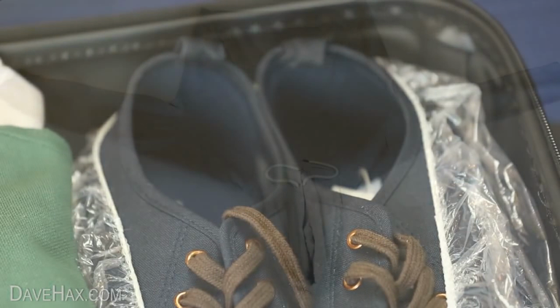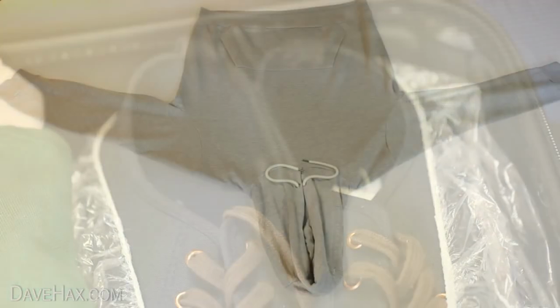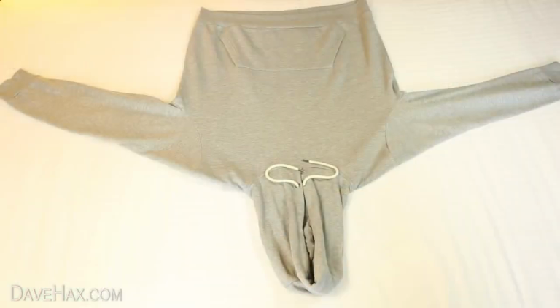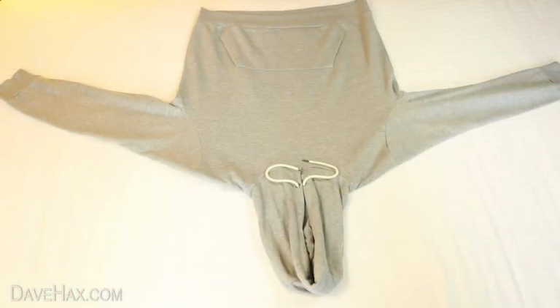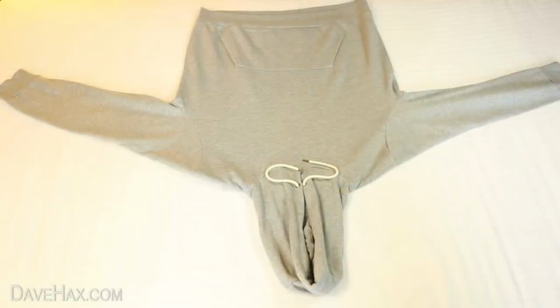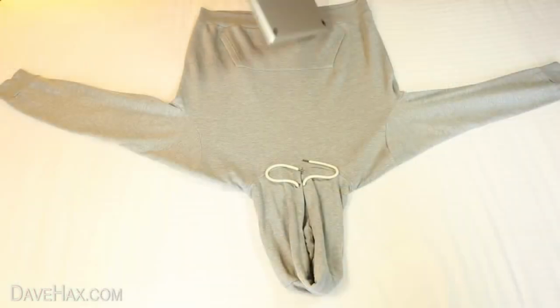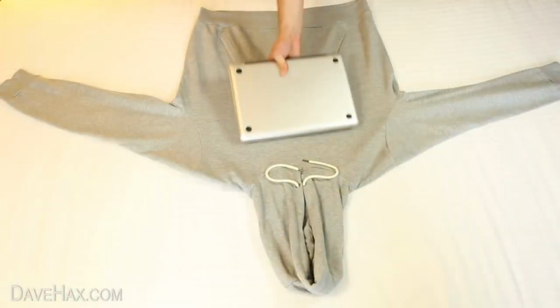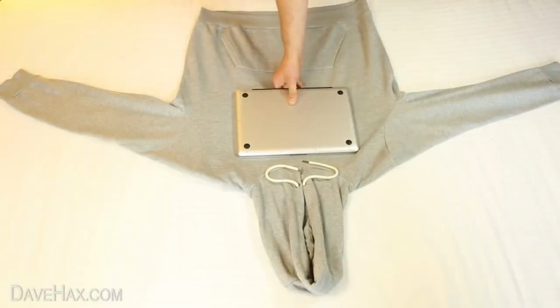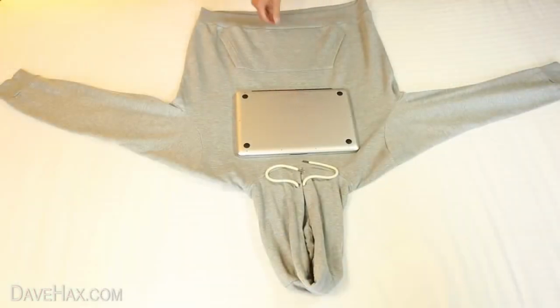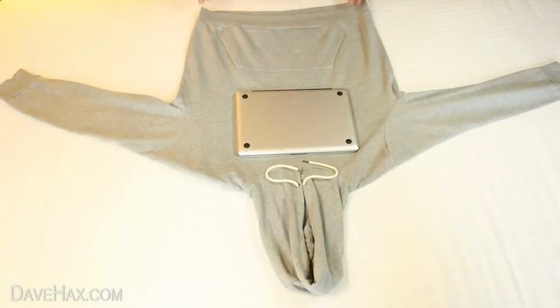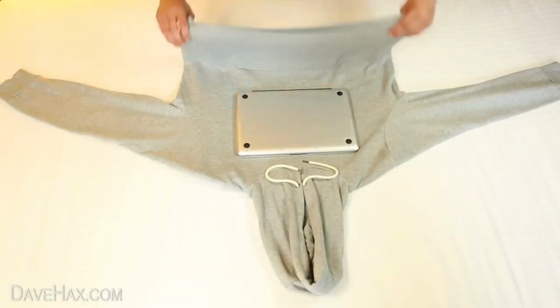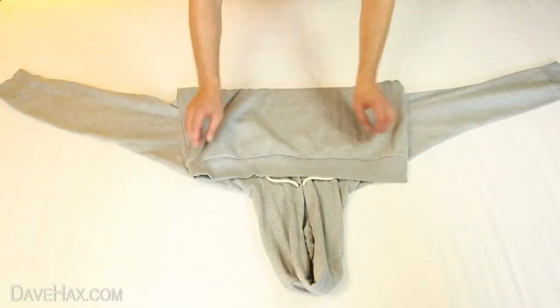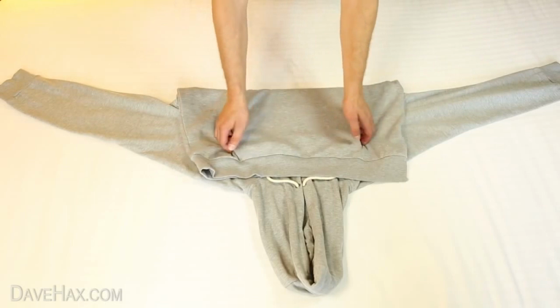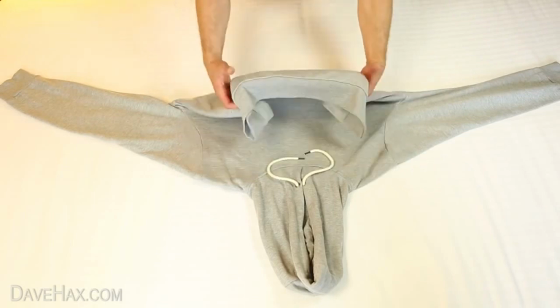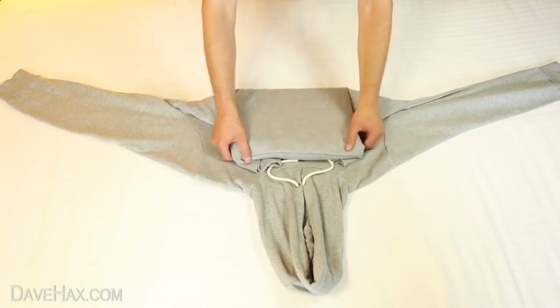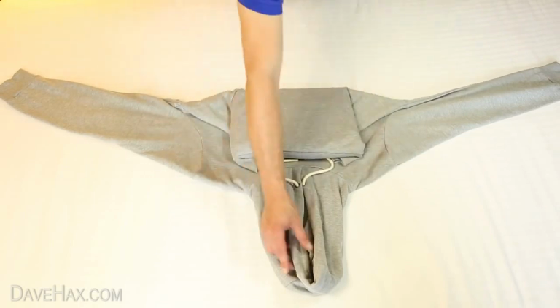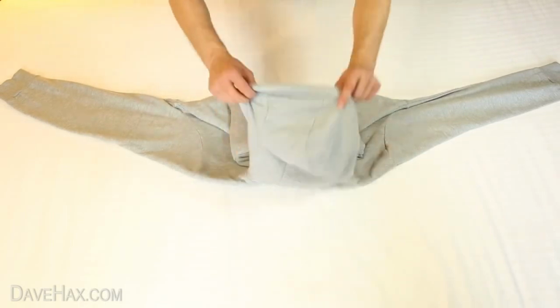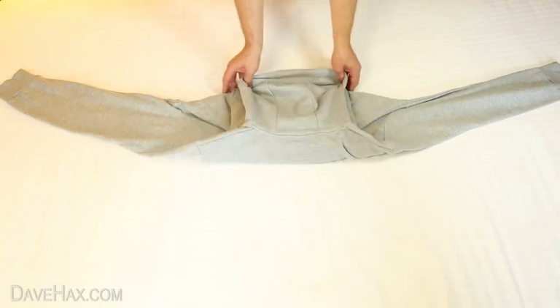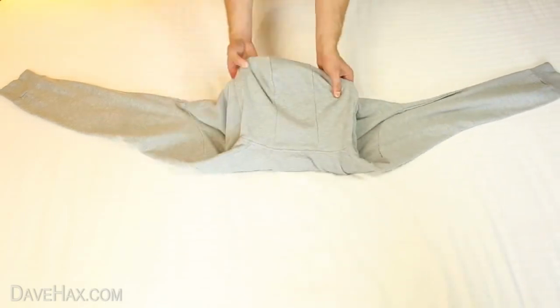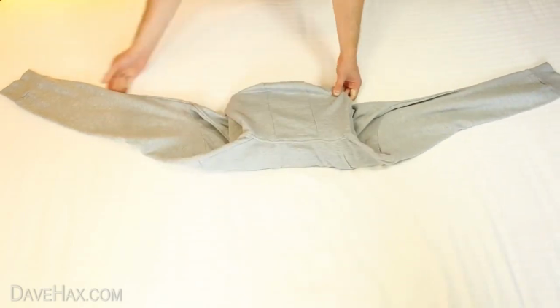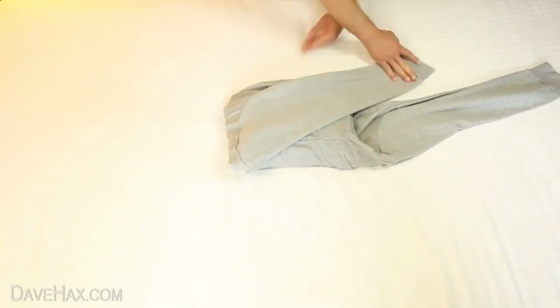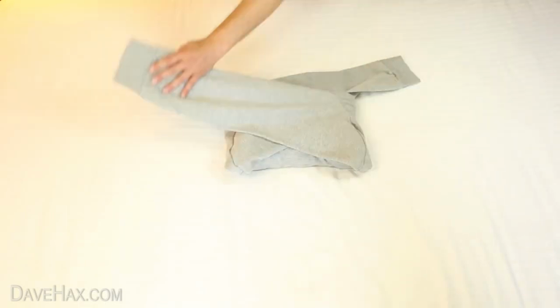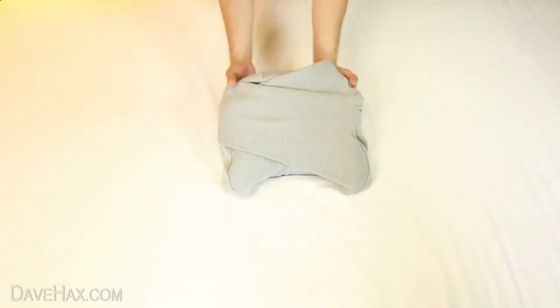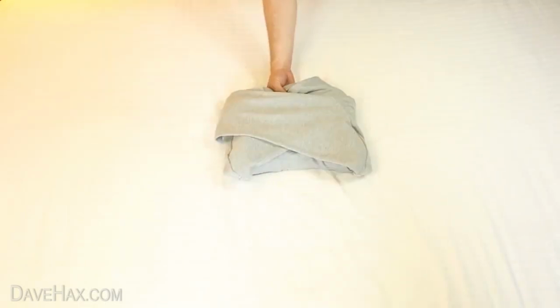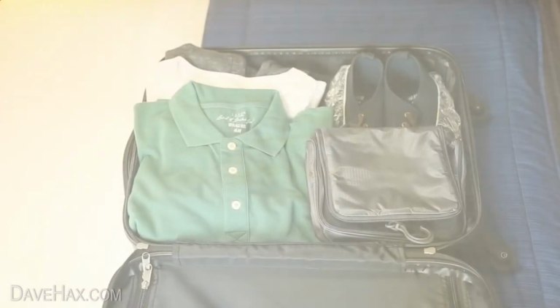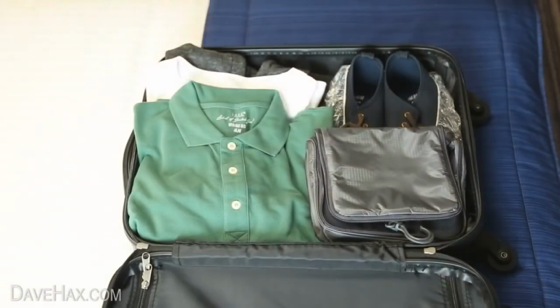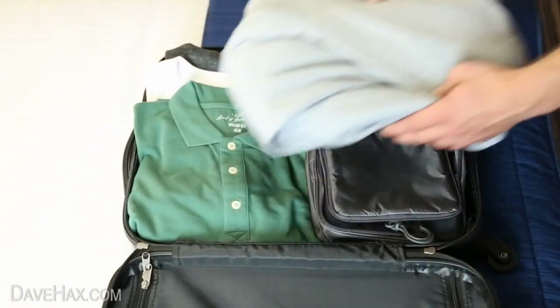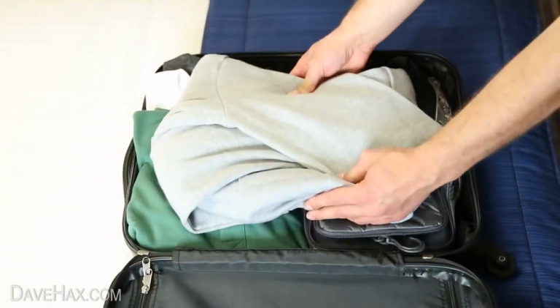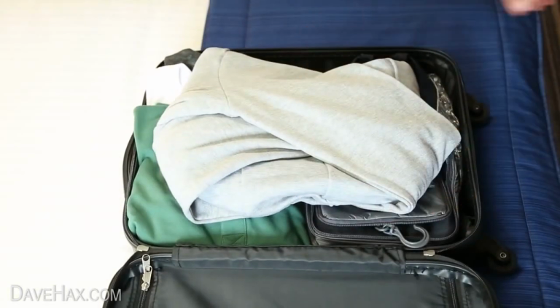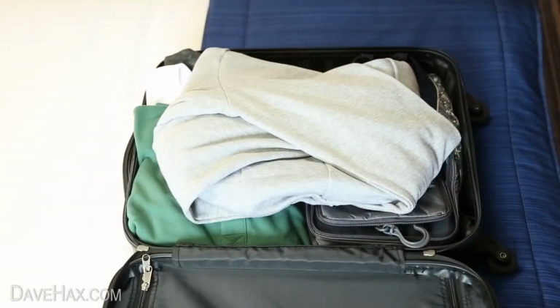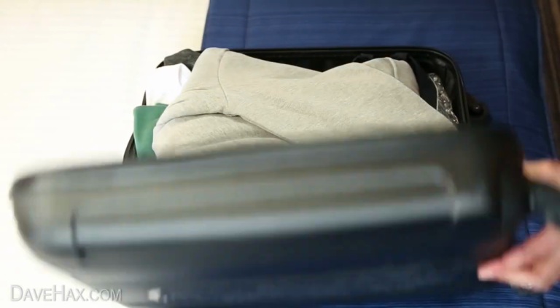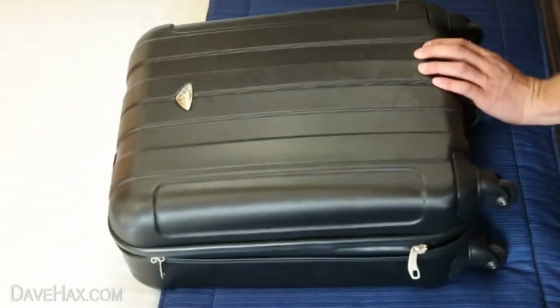A hoodie doubles up as a great laptop protector. Place your laptop in the middle and fold it over like this. Tuck it all inside the hood and cross the arms over. This should fit neatly inside your case and keep your laptop well protected.